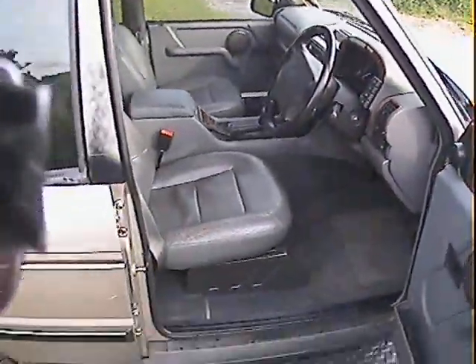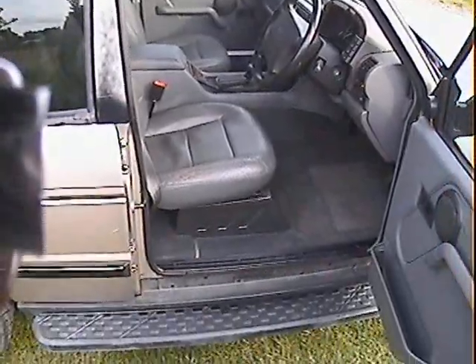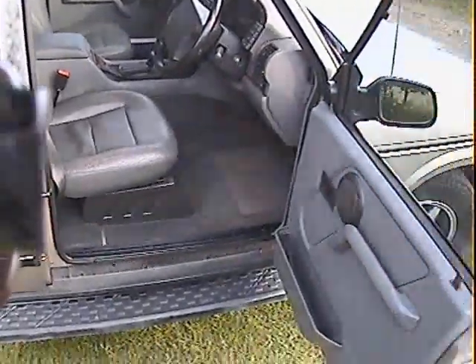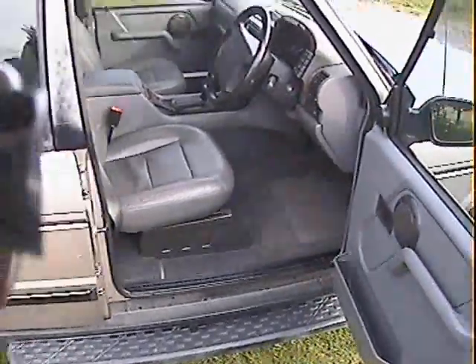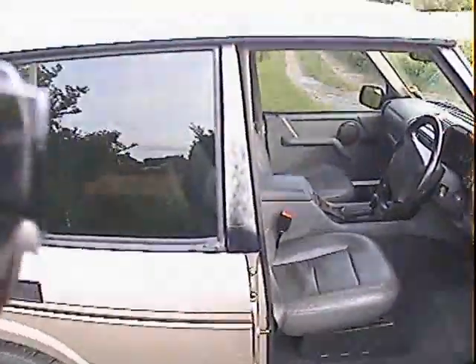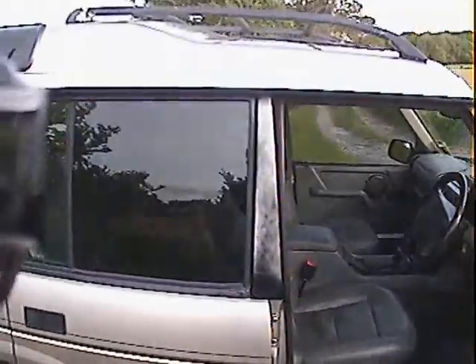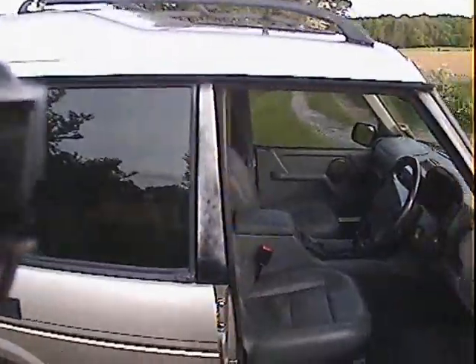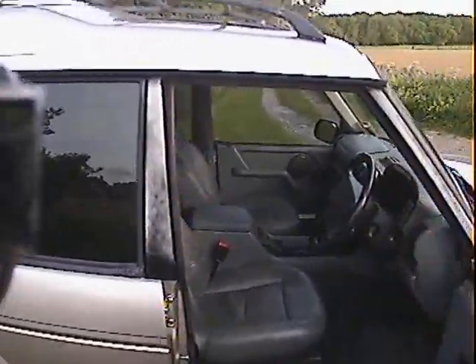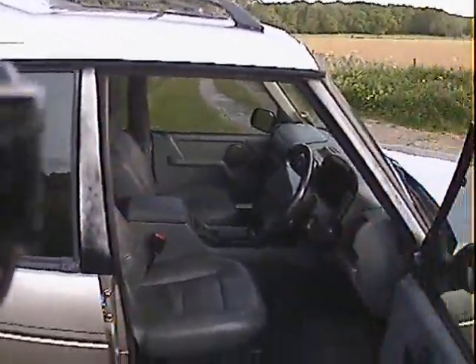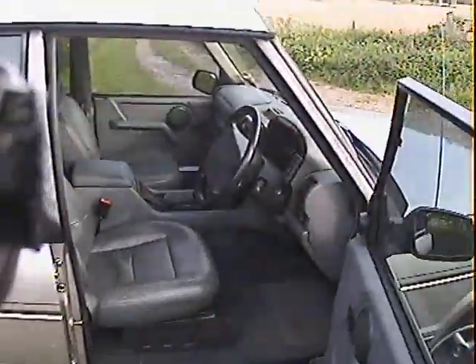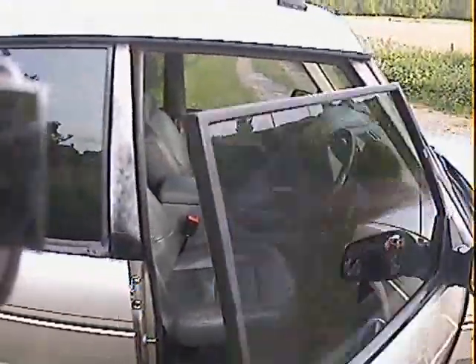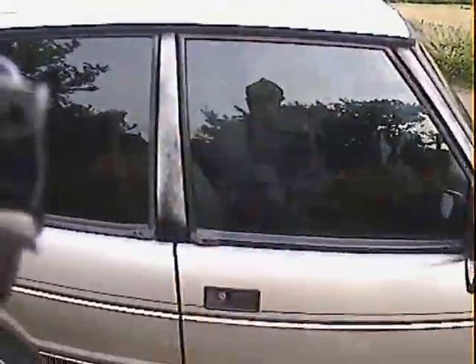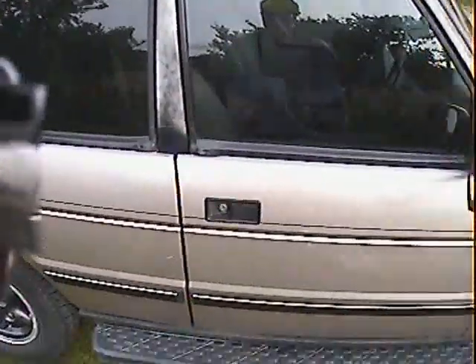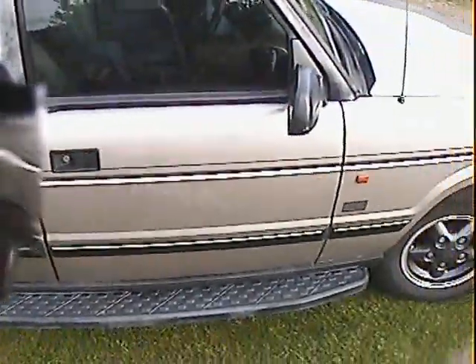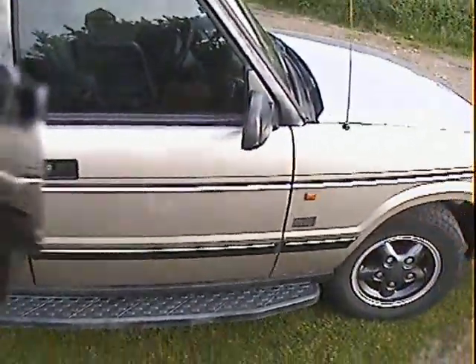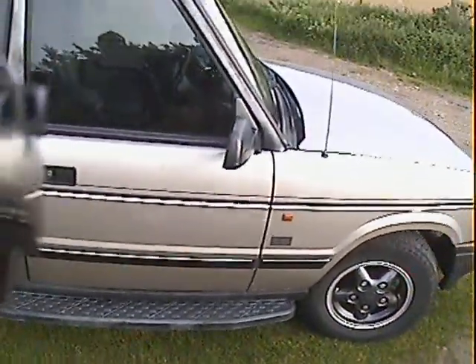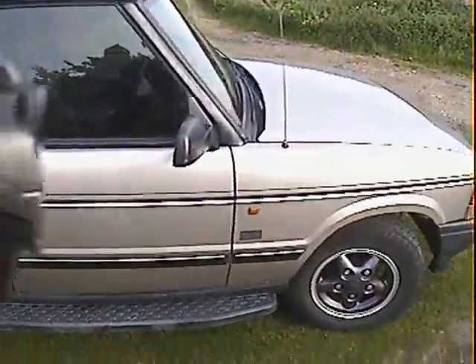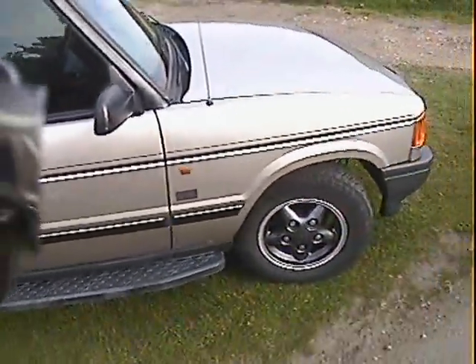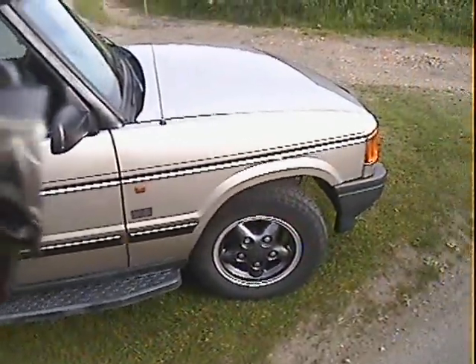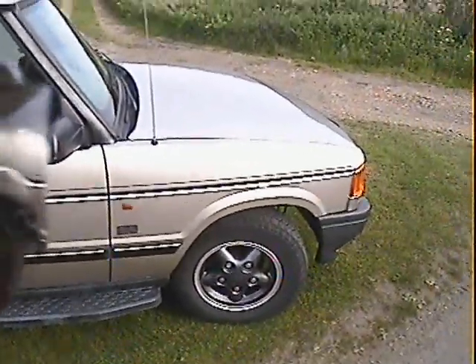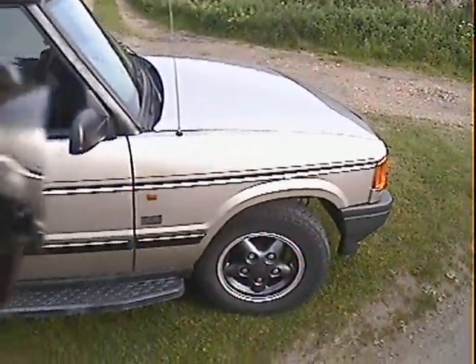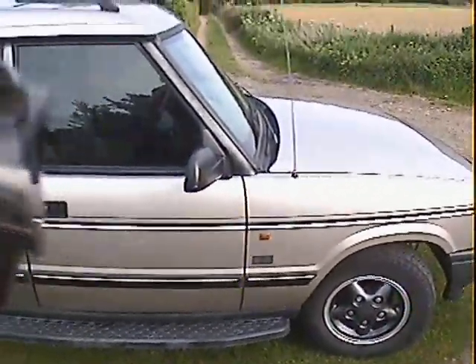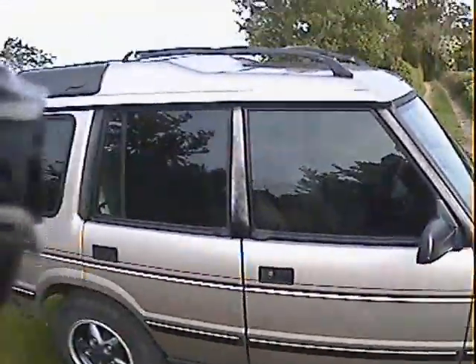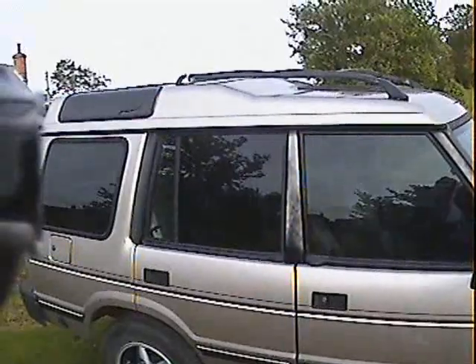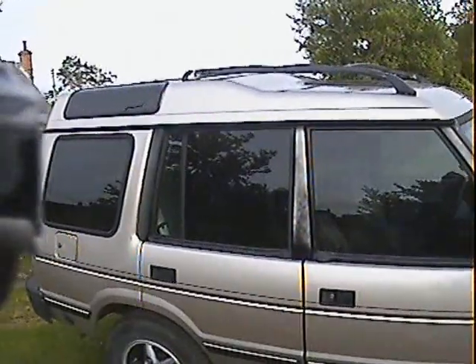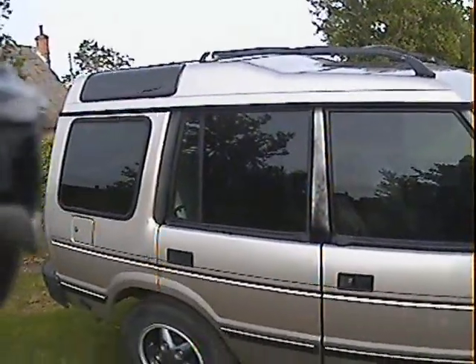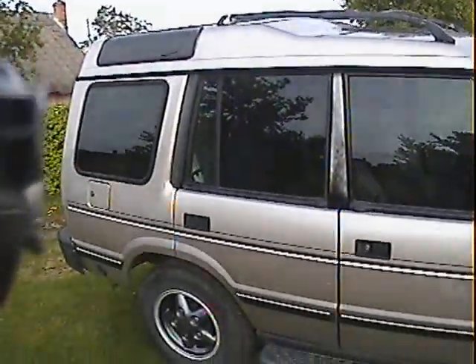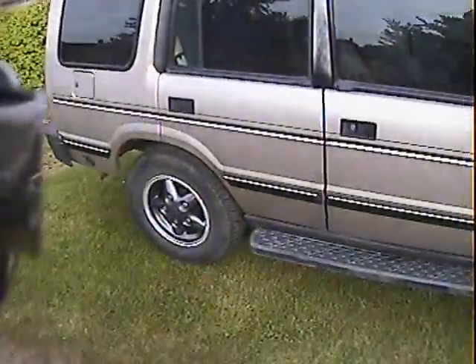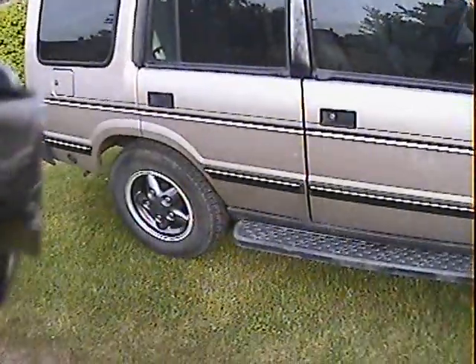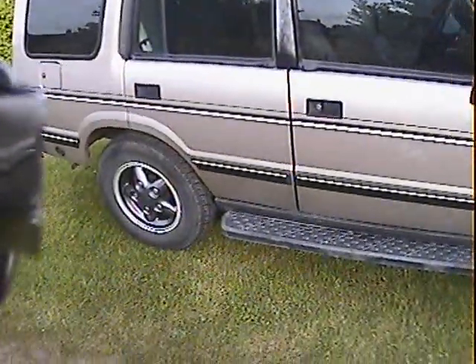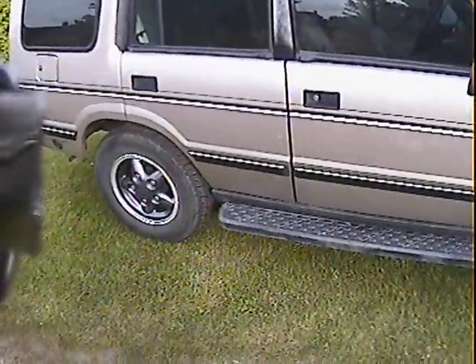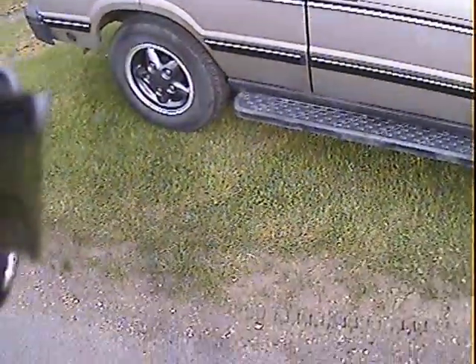My name's Simon. You can reach me on 07719 069353 or in the office on 01189 463352 if you've got any queries with regard to this 1995 Discovery.